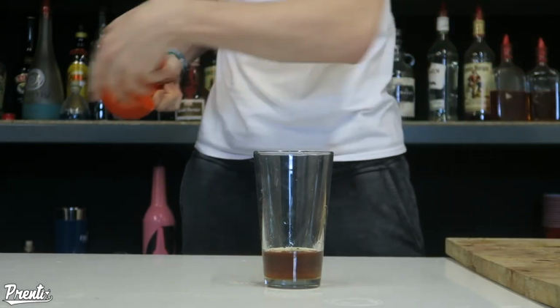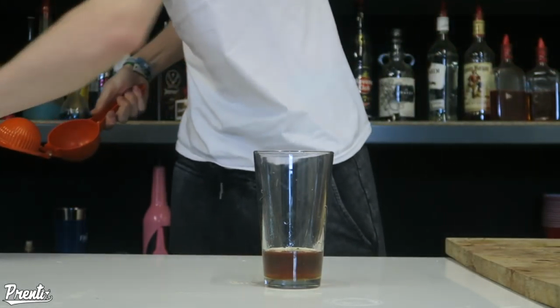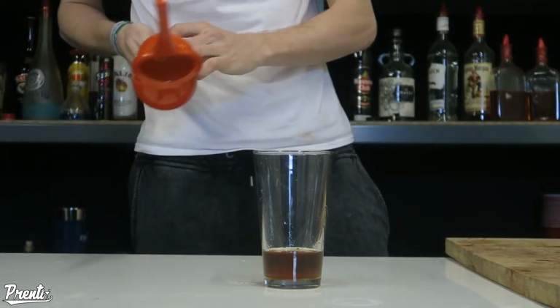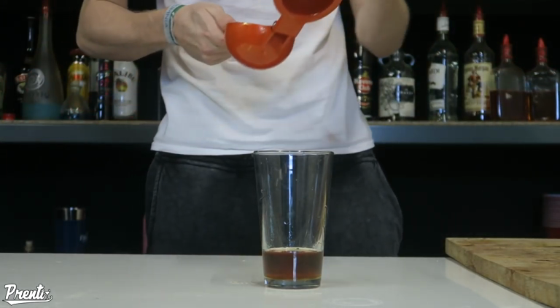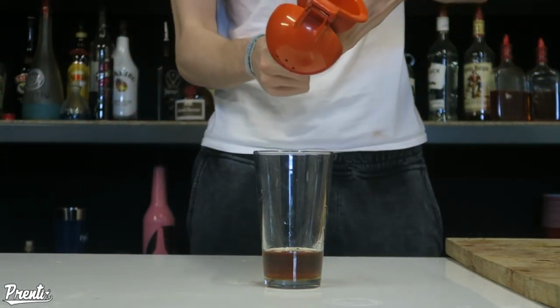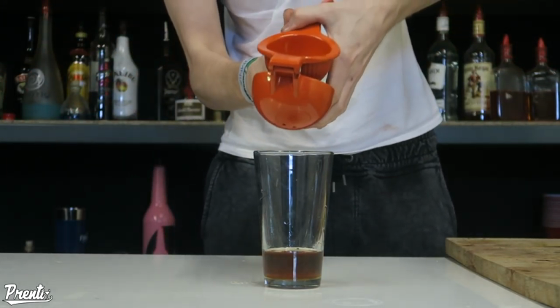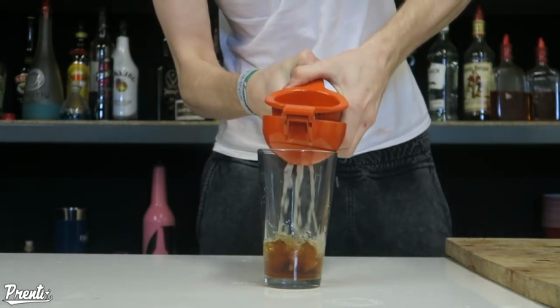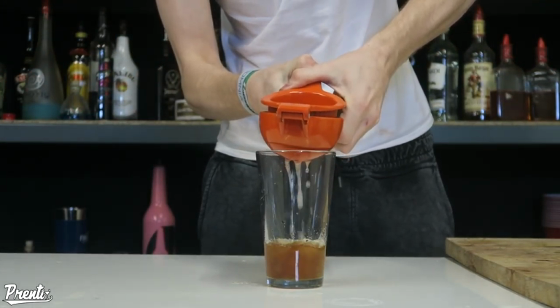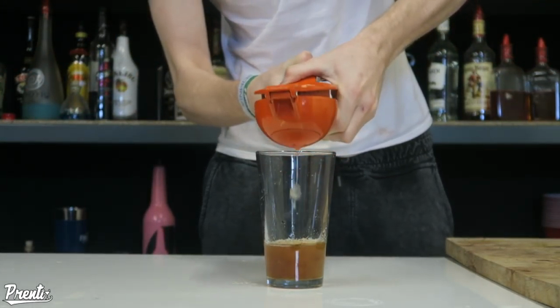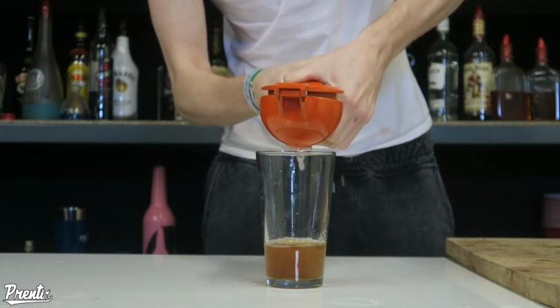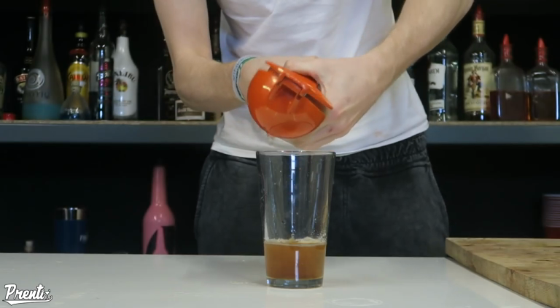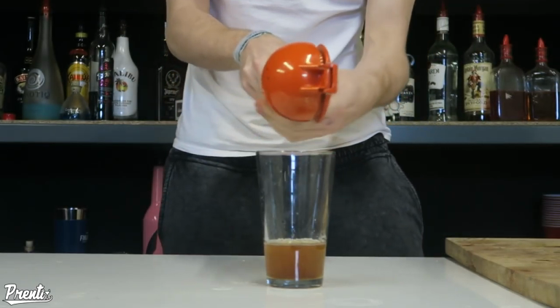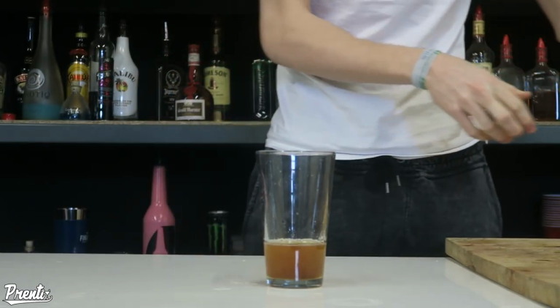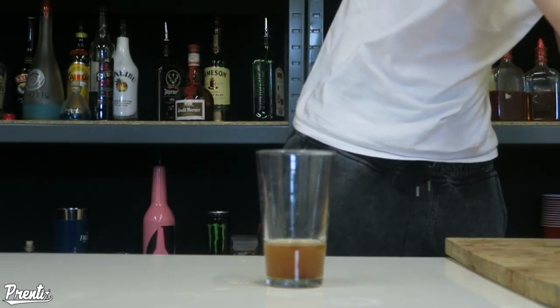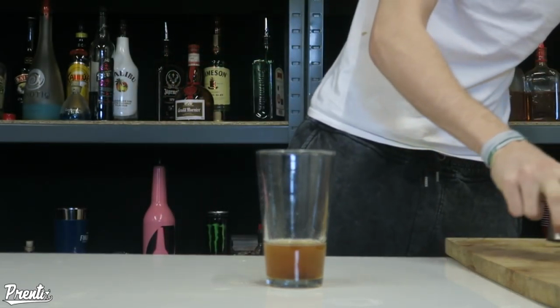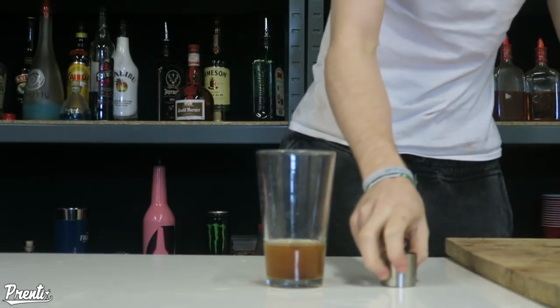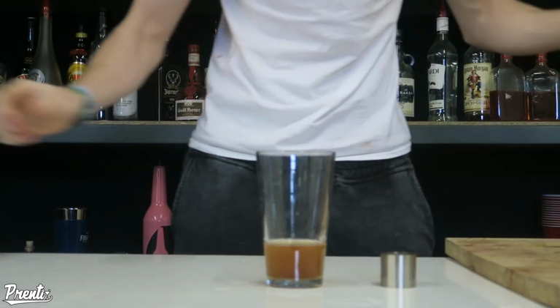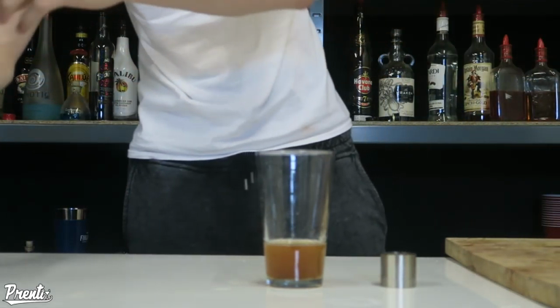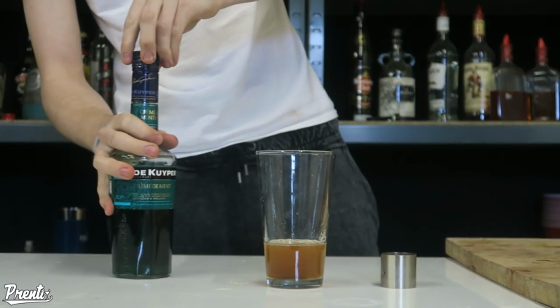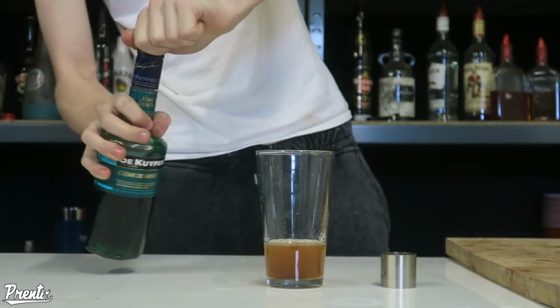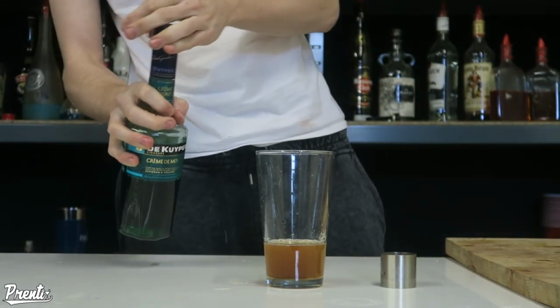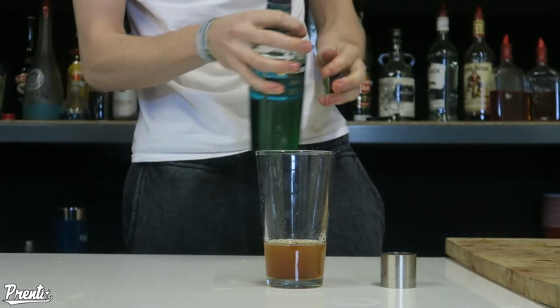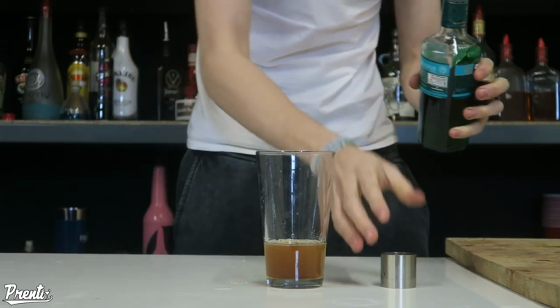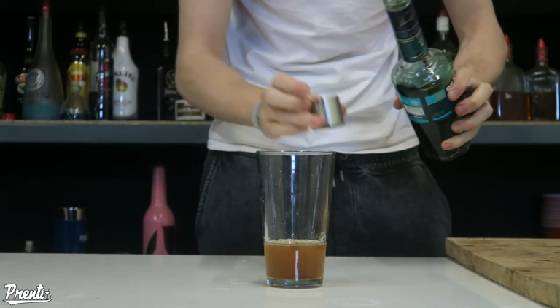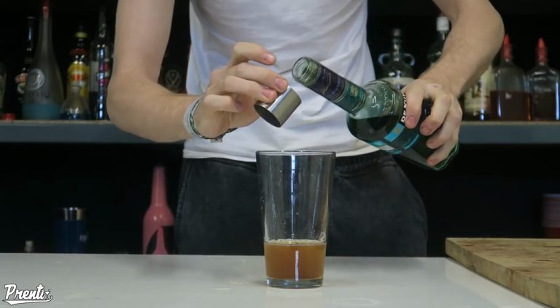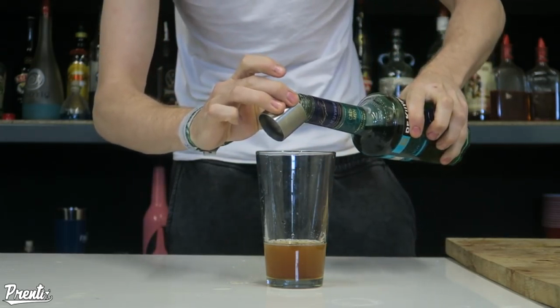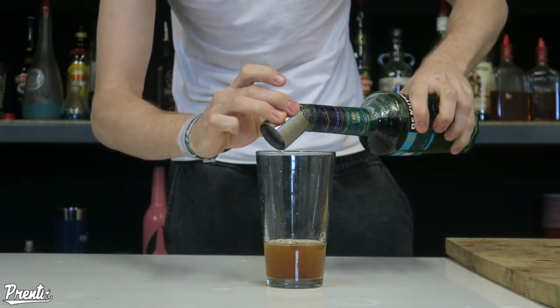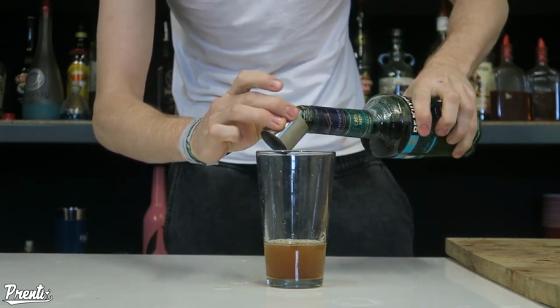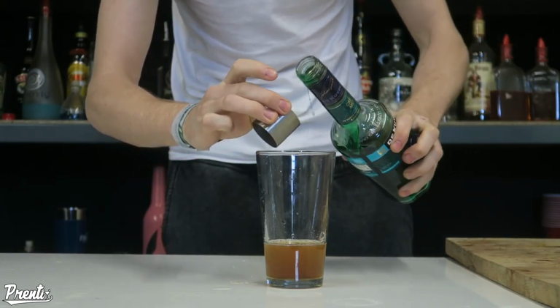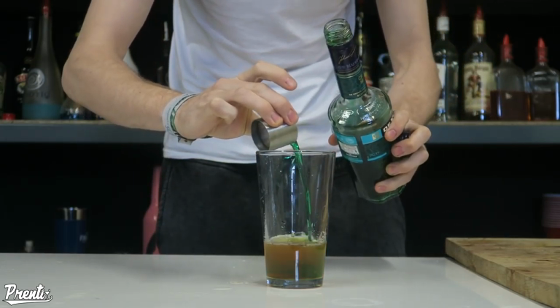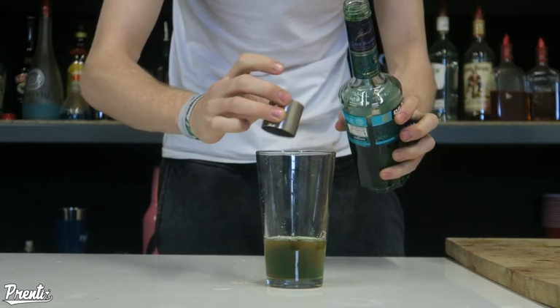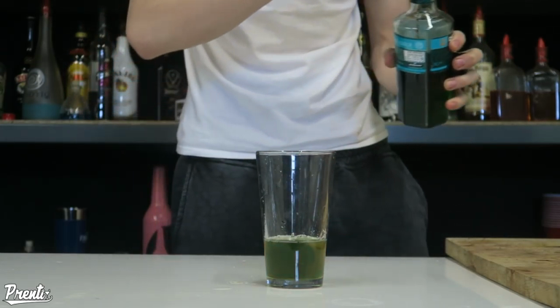A full shot of lemon, which is about half a lemon, in there. And just a wee half shot of creme de menthe.